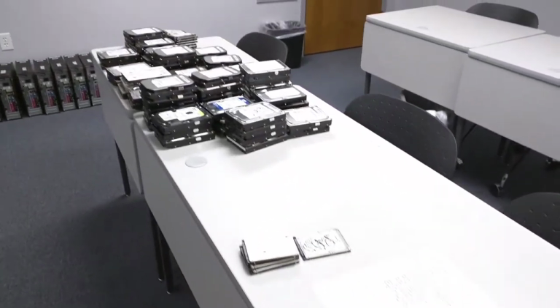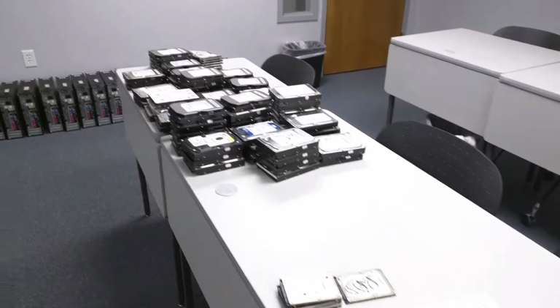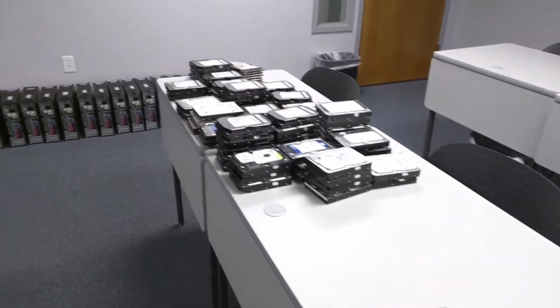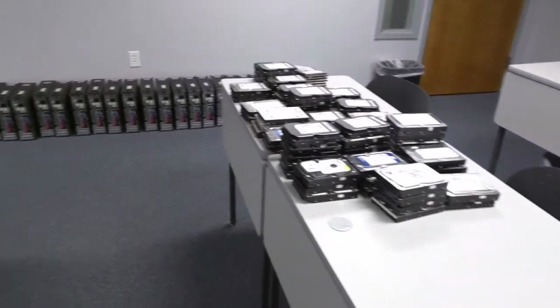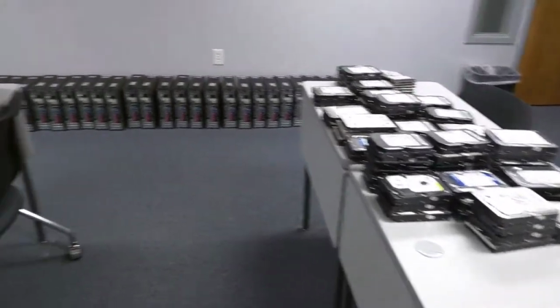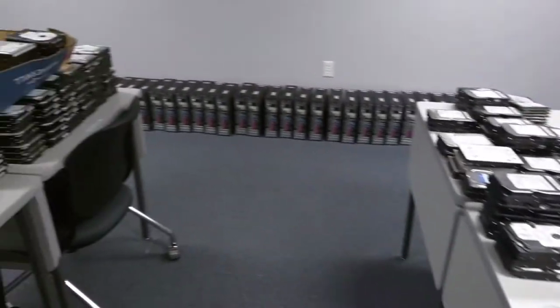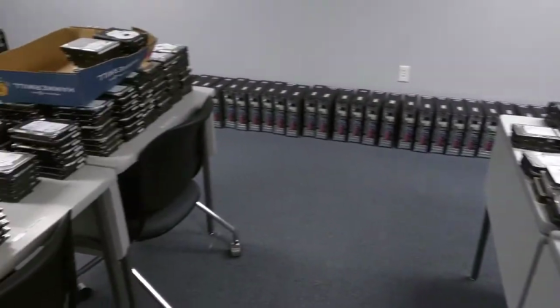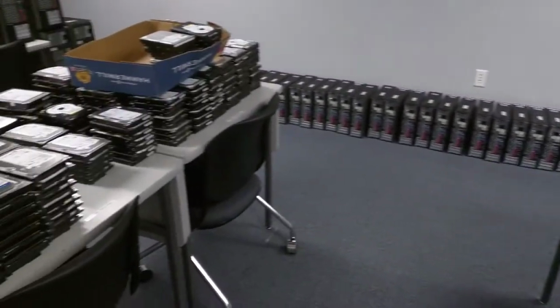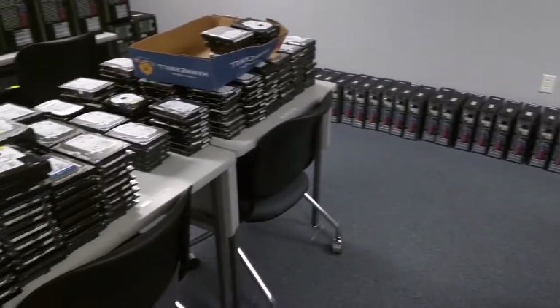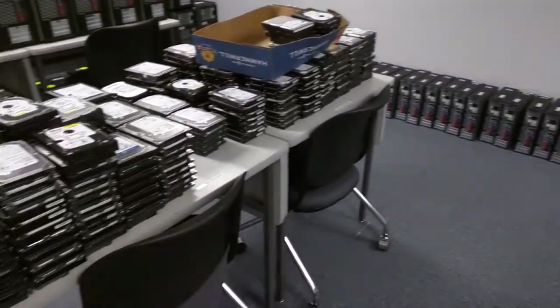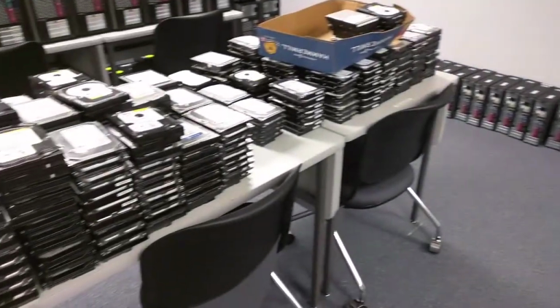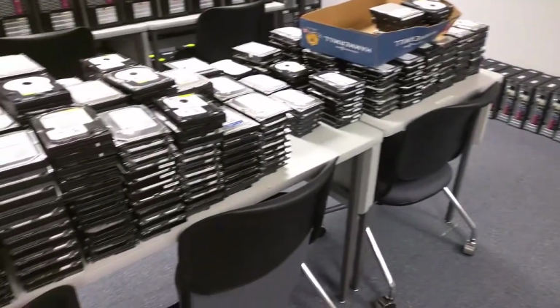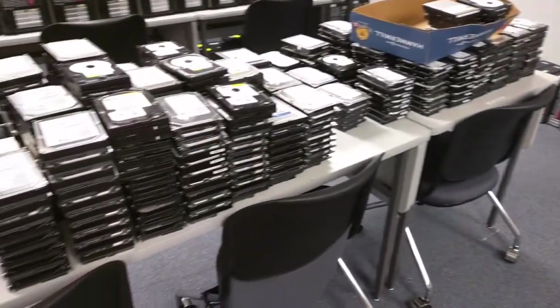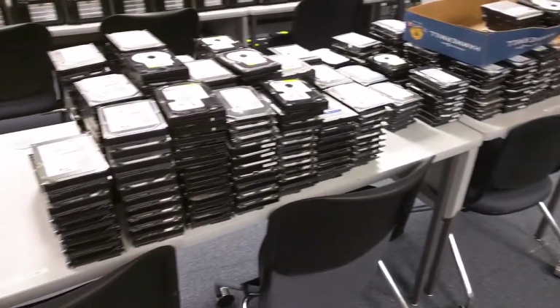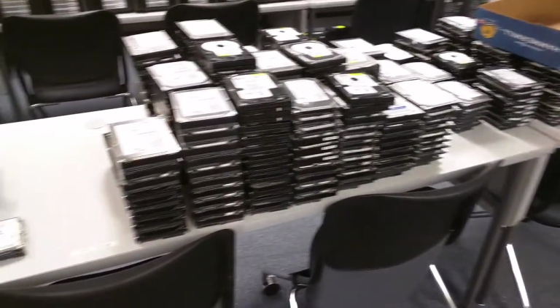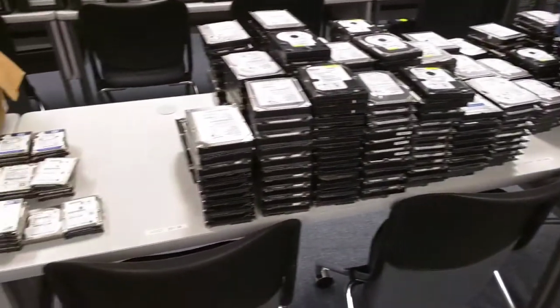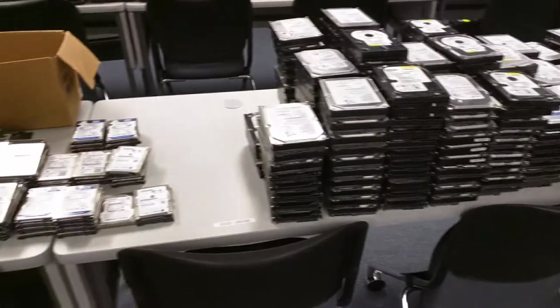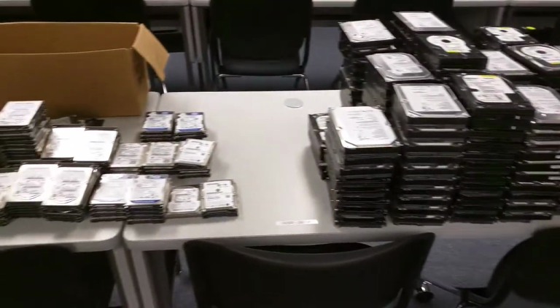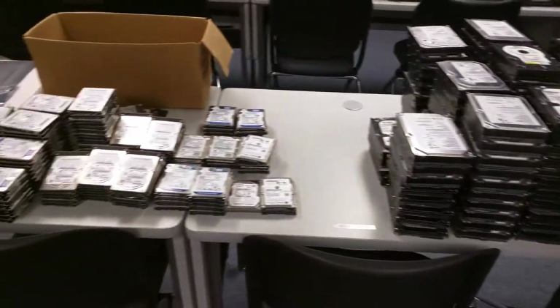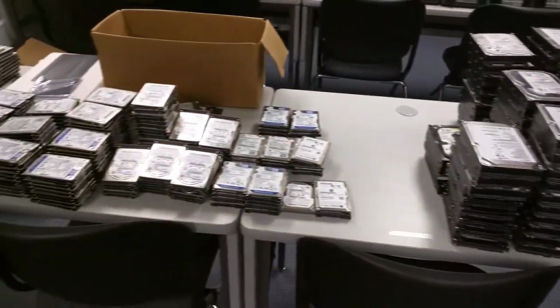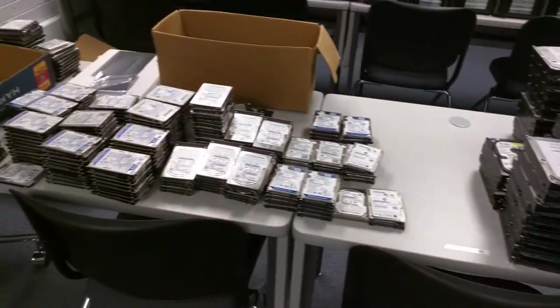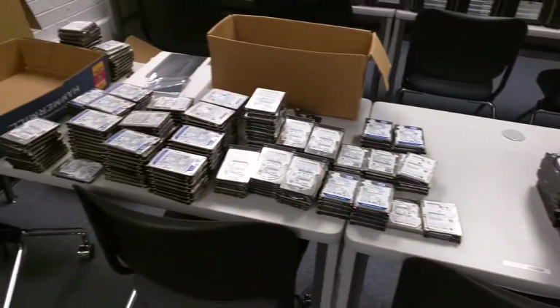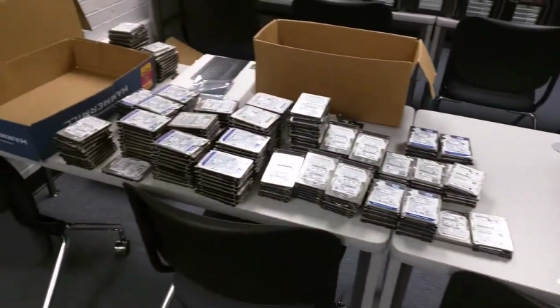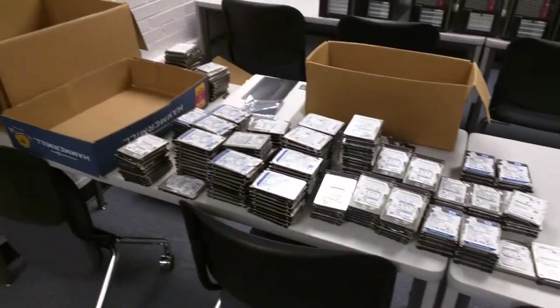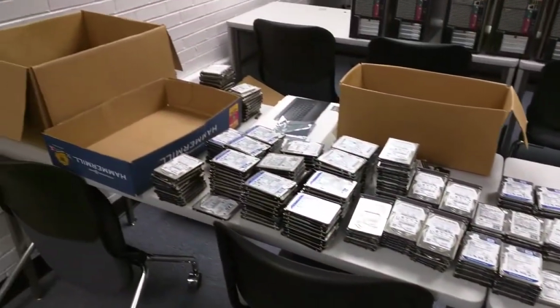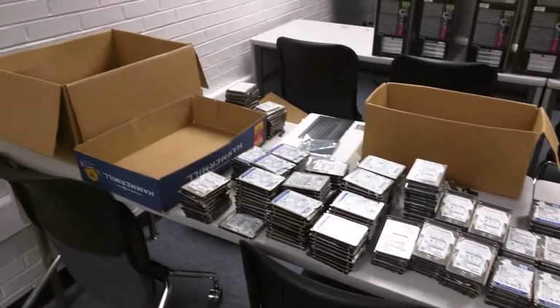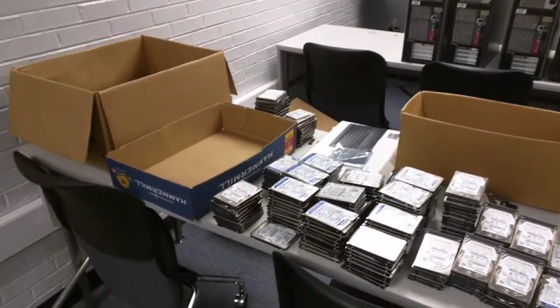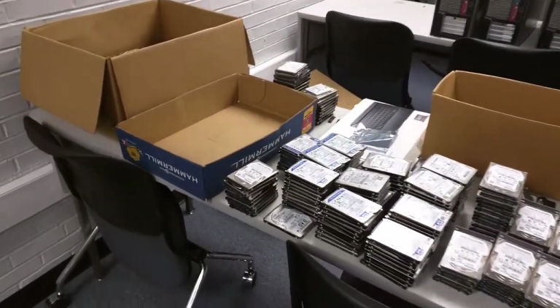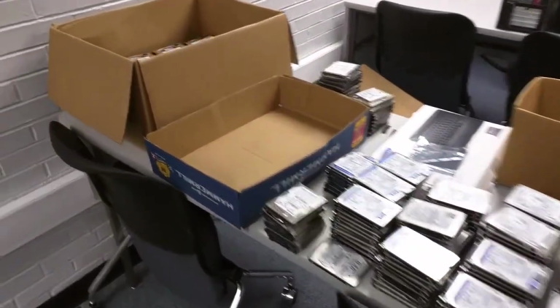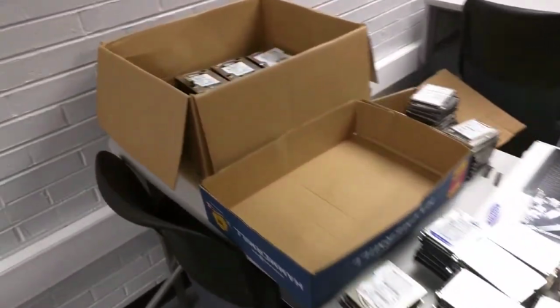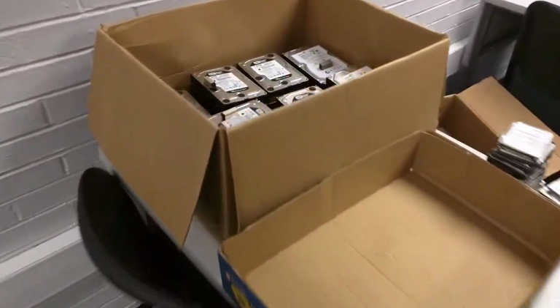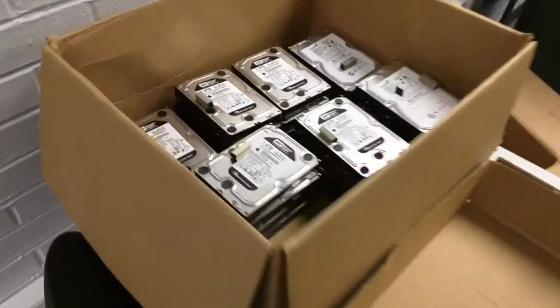So yeah, not that many so far — and then holy crap, yeah, that's a ton of hard drives. And of course there's some of the boxes here.